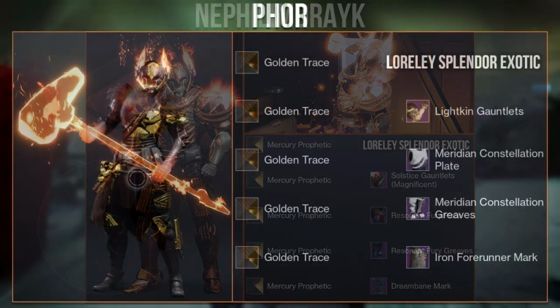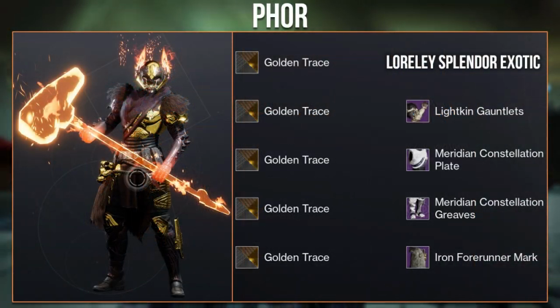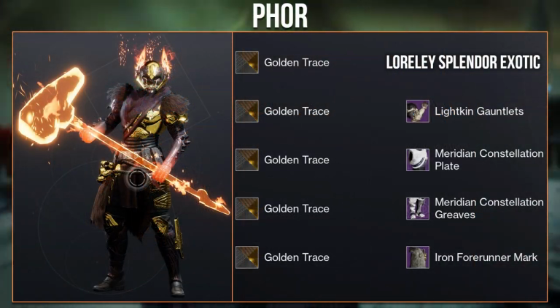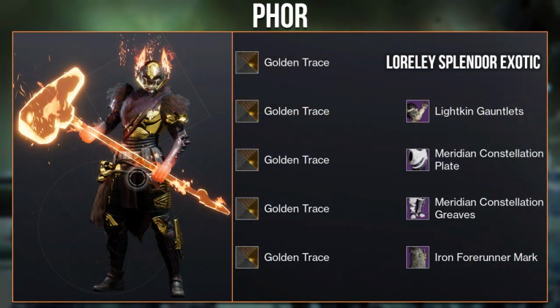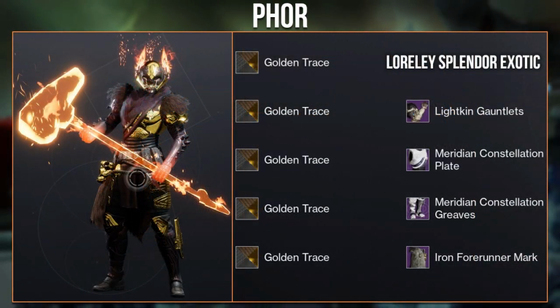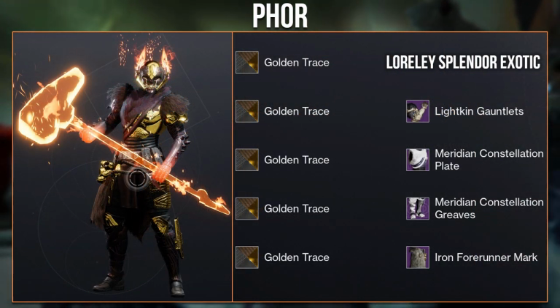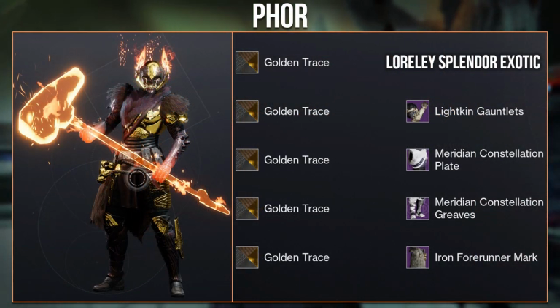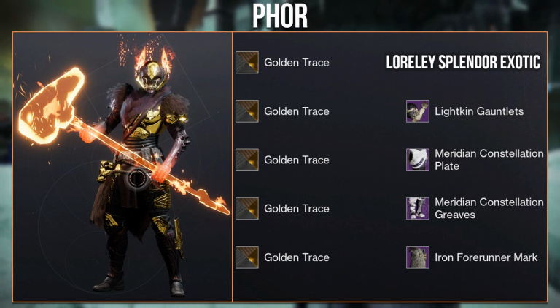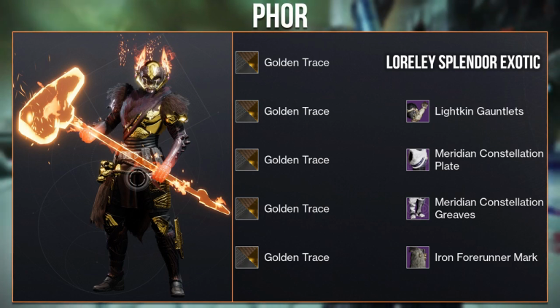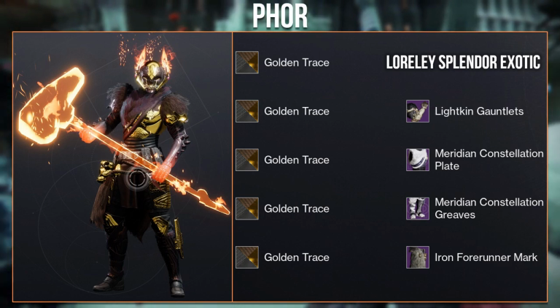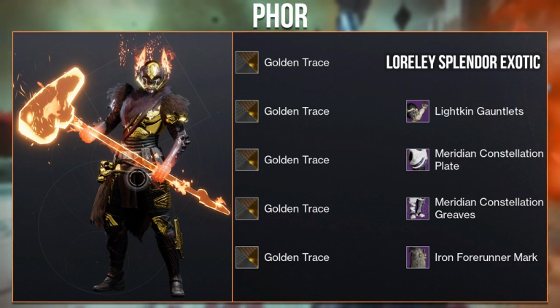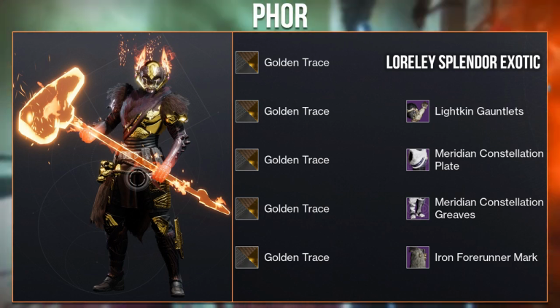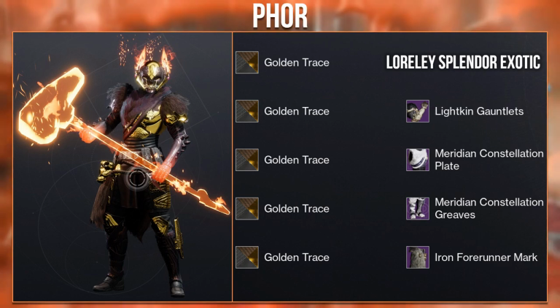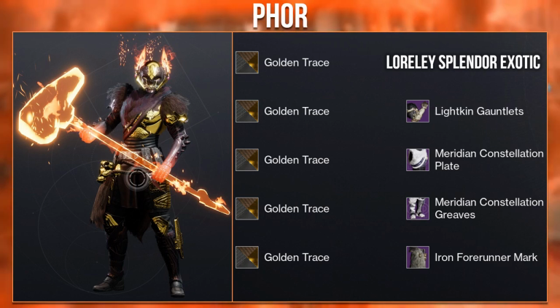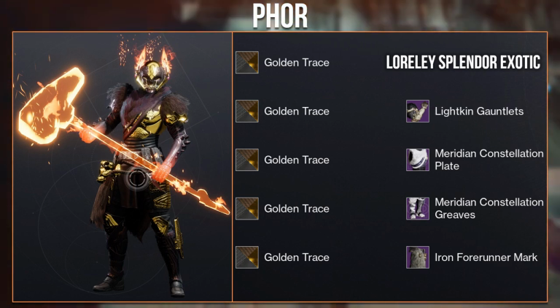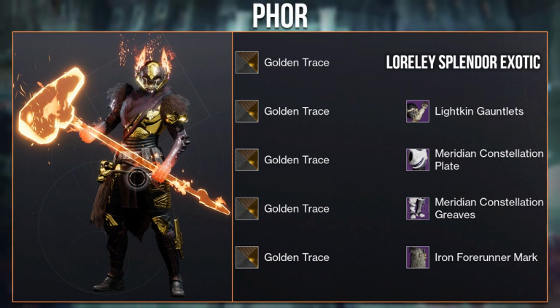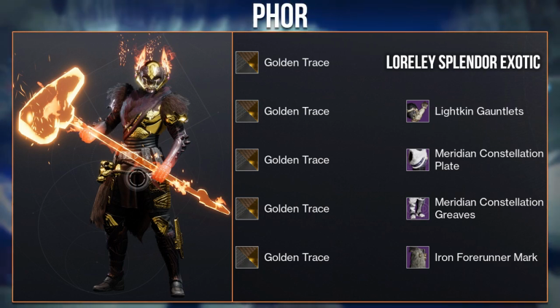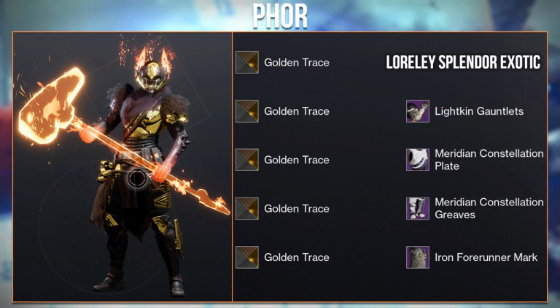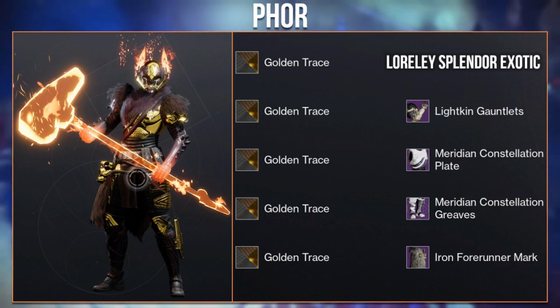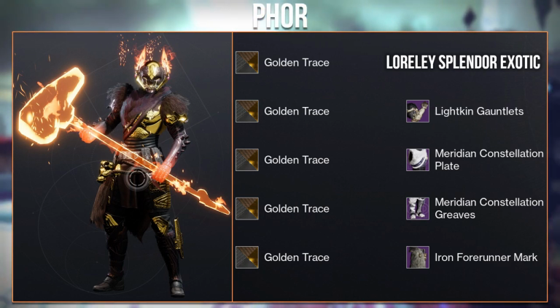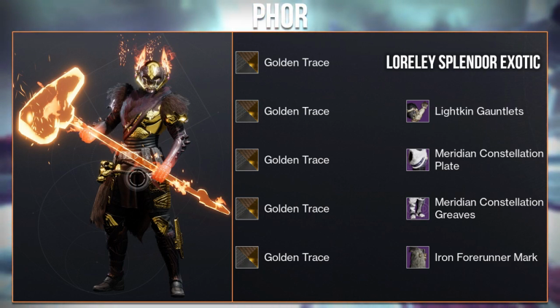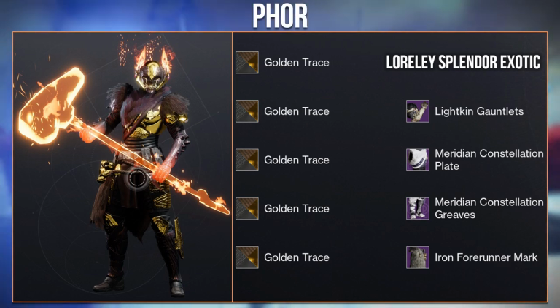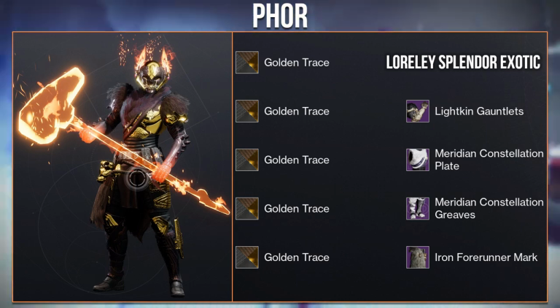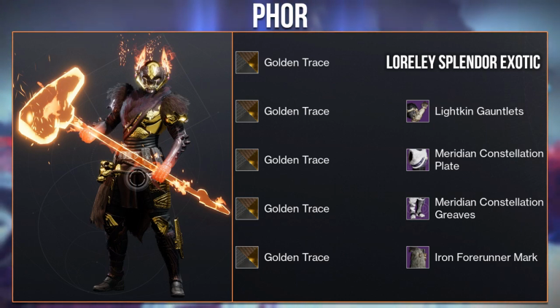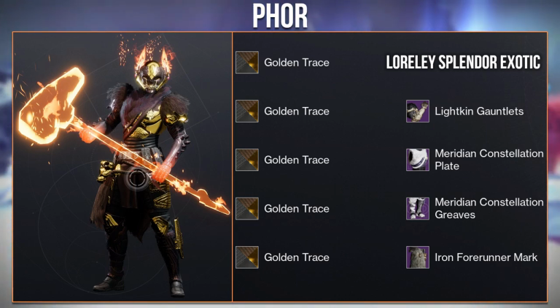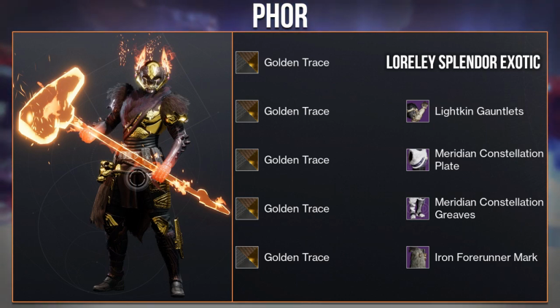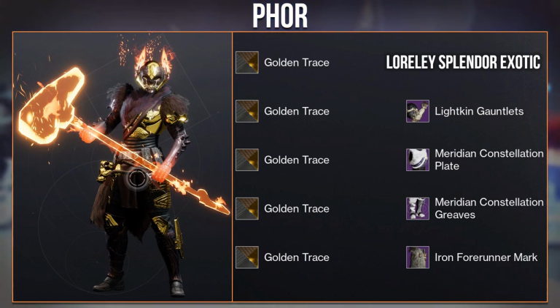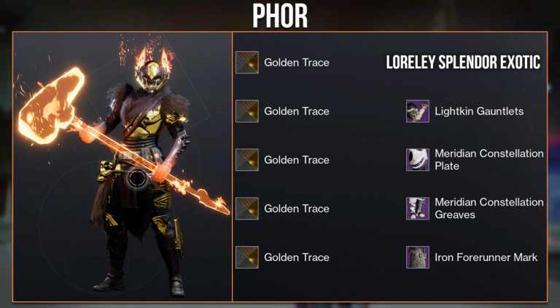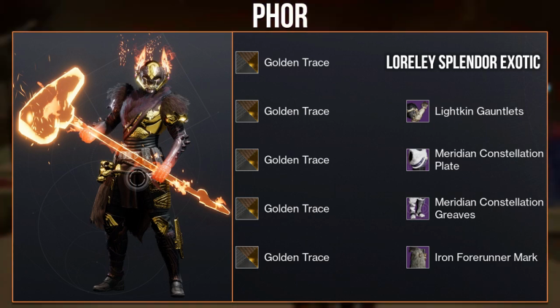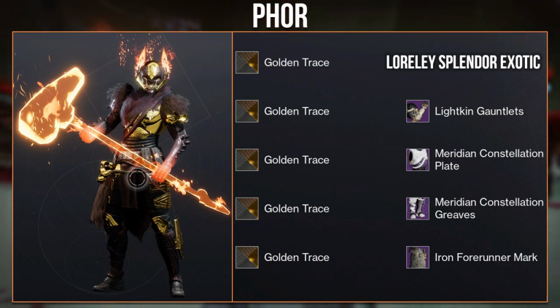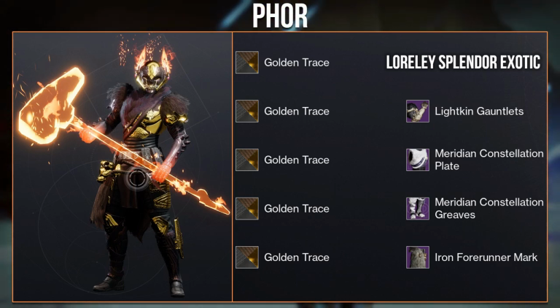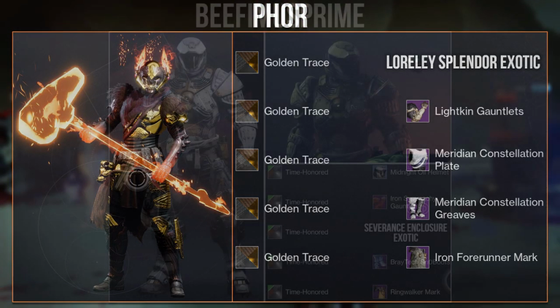Here is another set with the Luralee Splendor from Thor. They went with Golden Trace and more of a fair look. The Meridian Constellation blends so well with the Light King — really great job on this look as well.